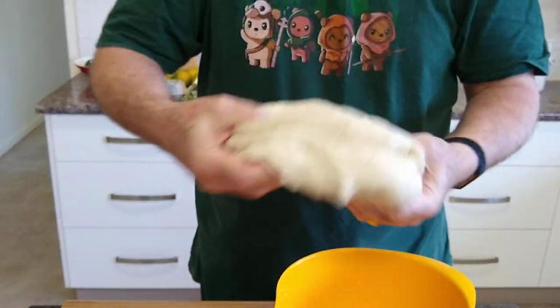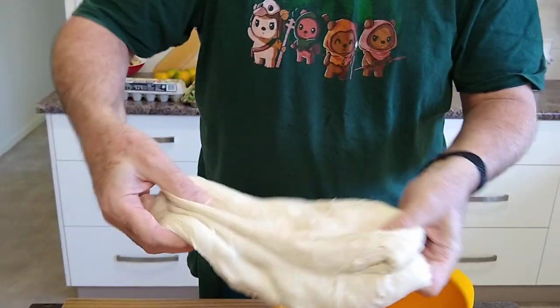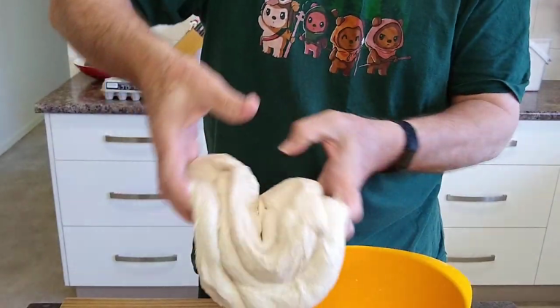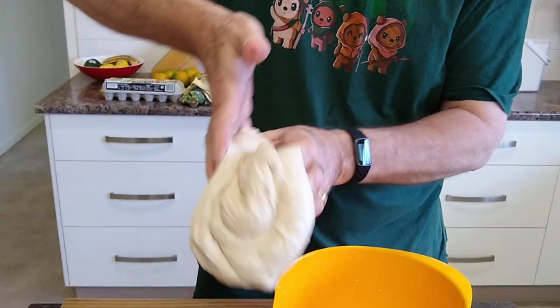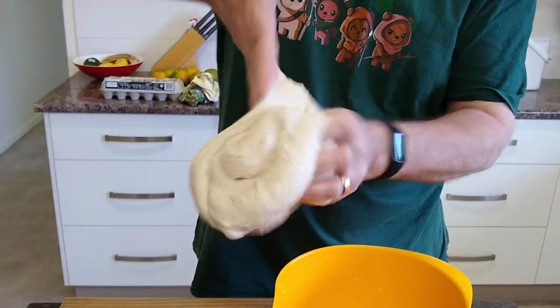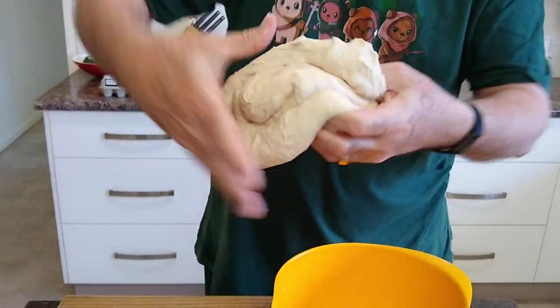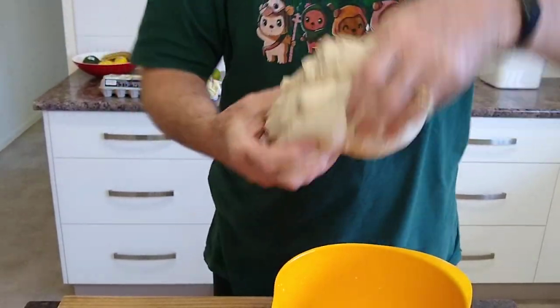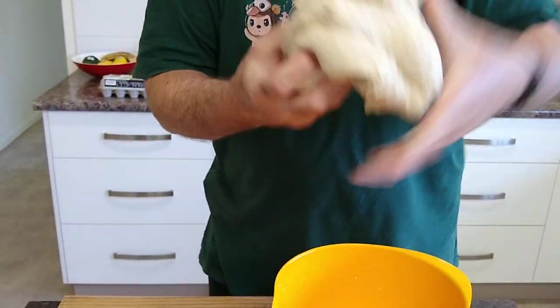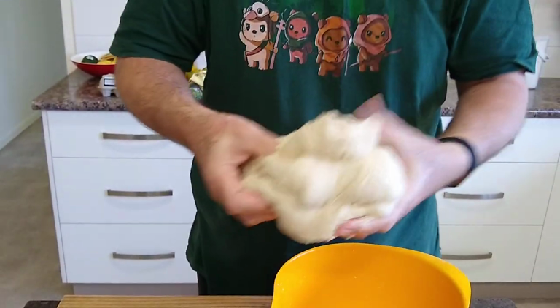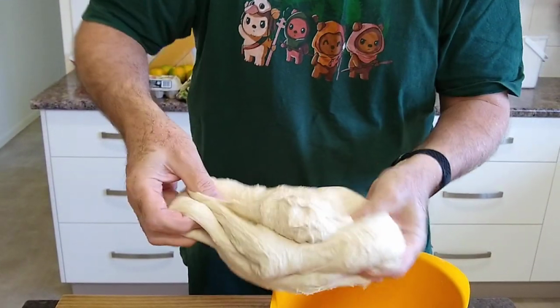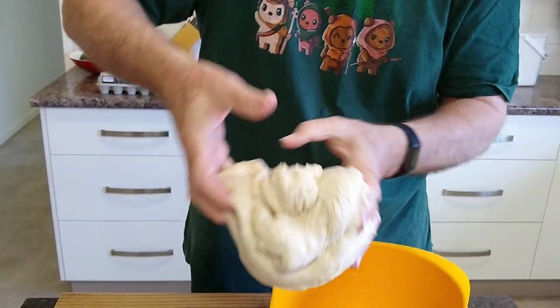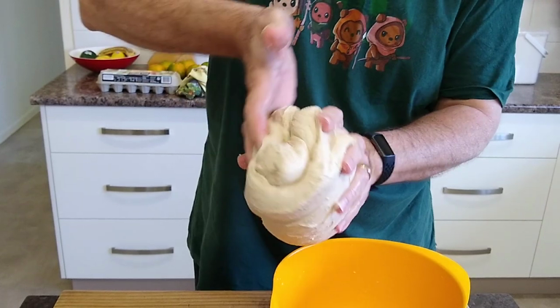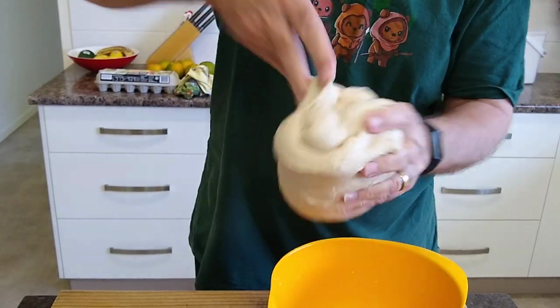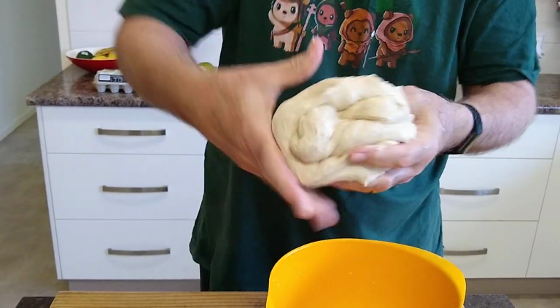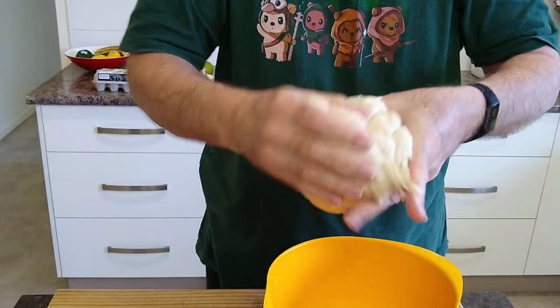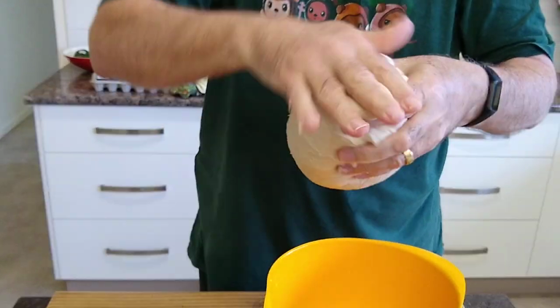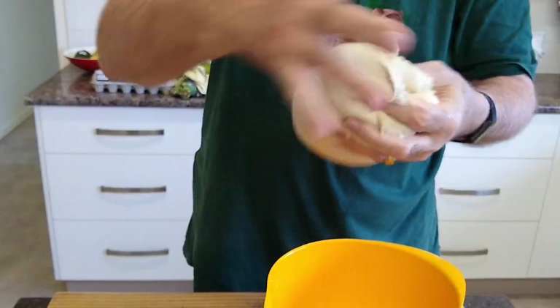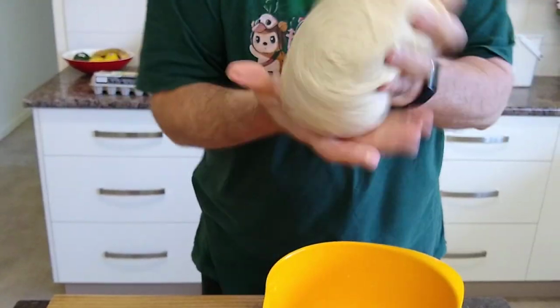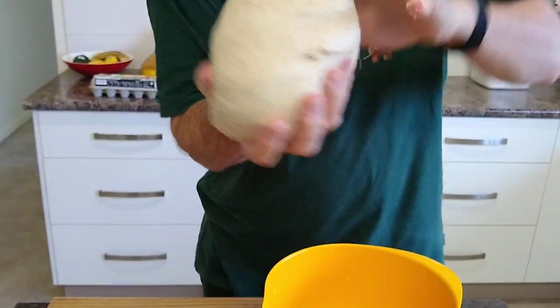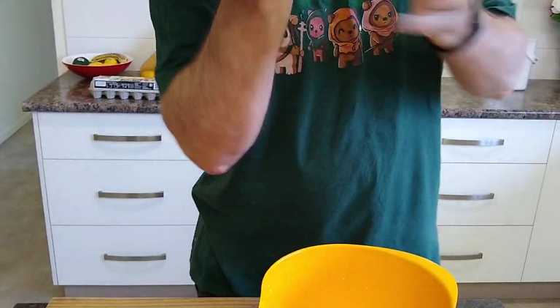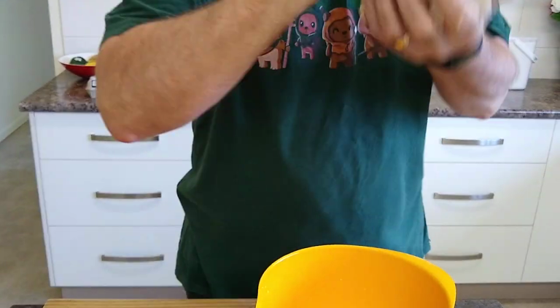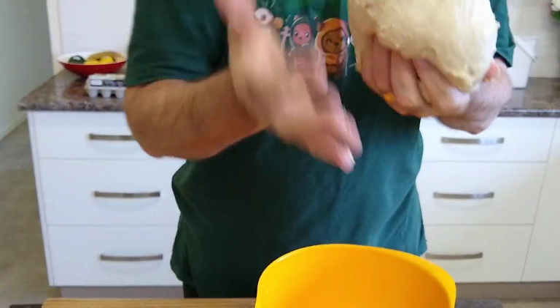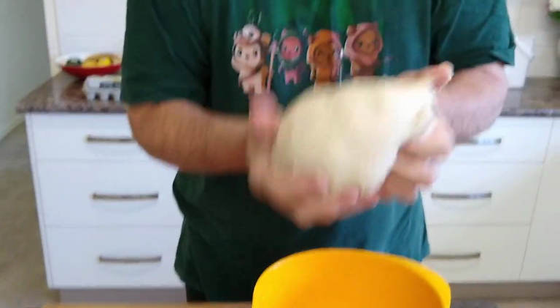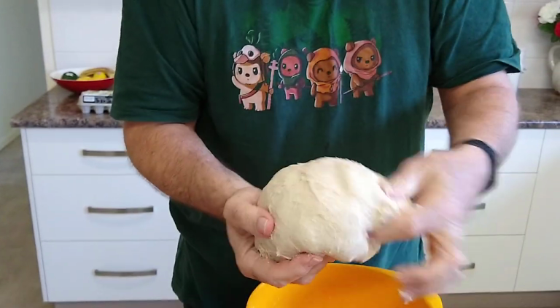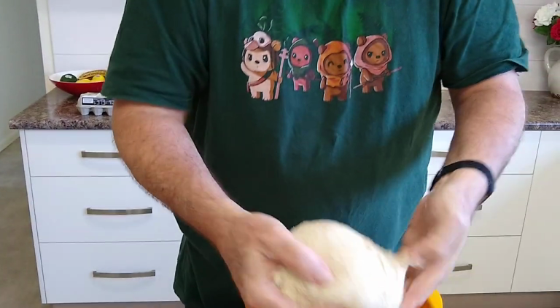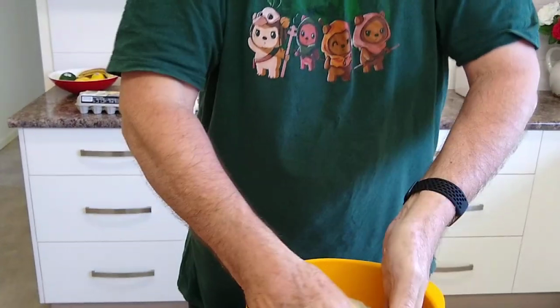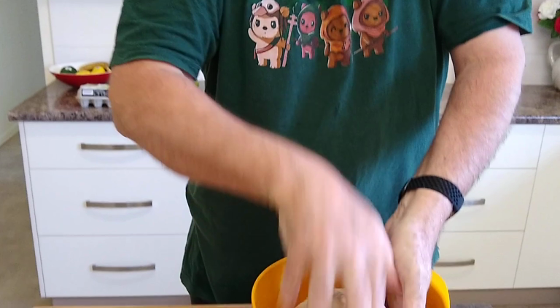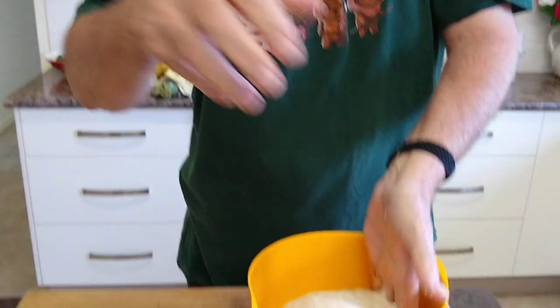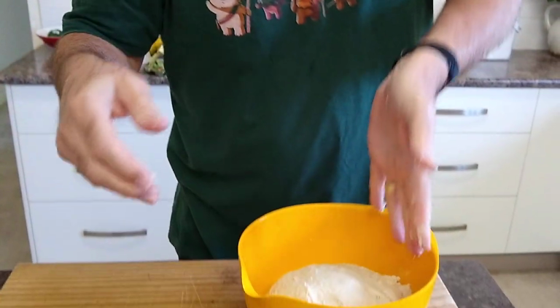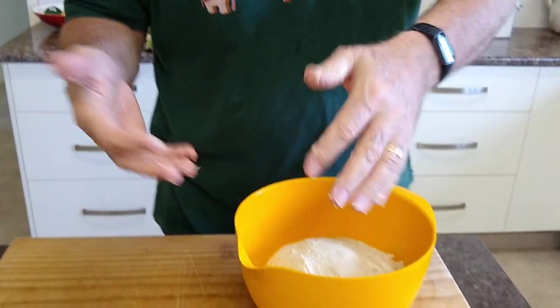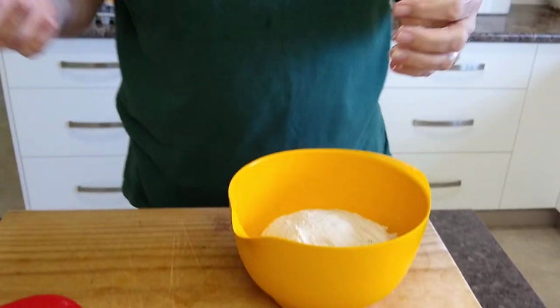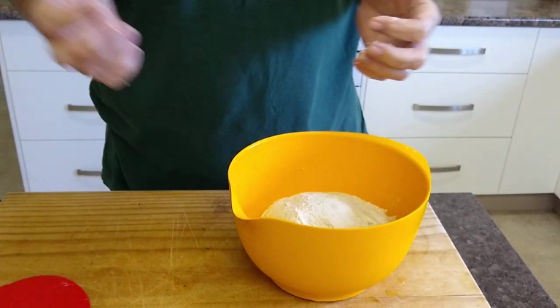And I'm folding it to arrange the gluten, now that I've created the gluten. I'll do that one more time before shaping it into a loaf, and we're done.